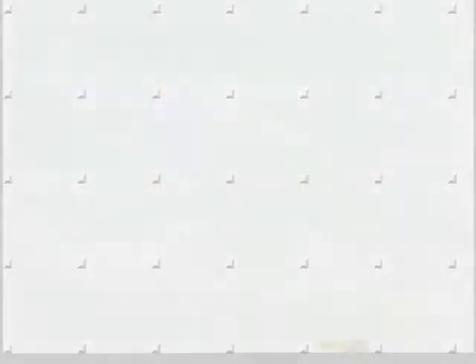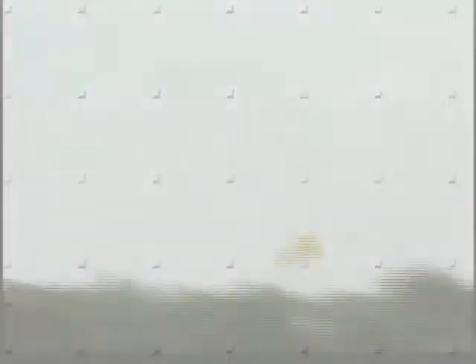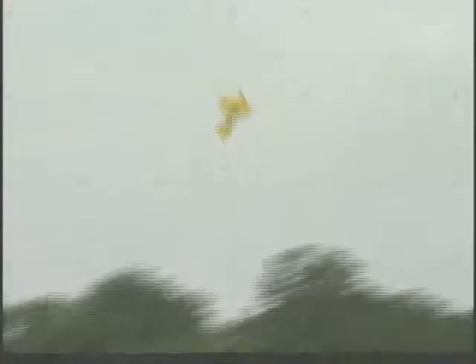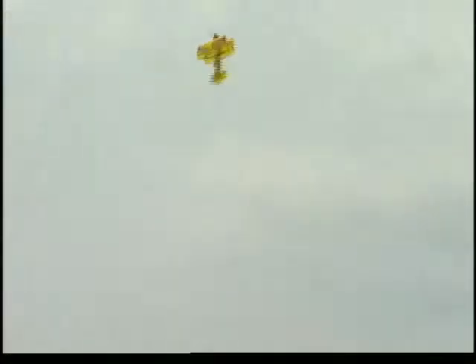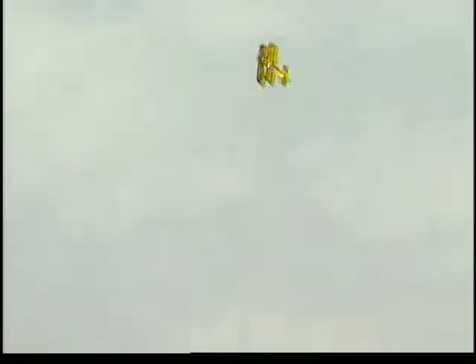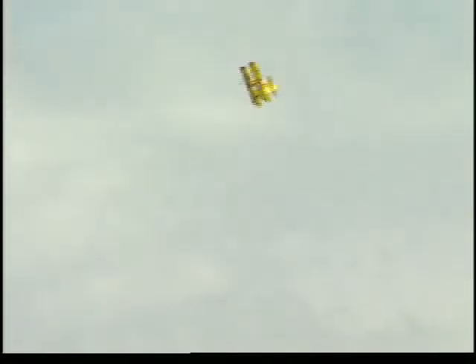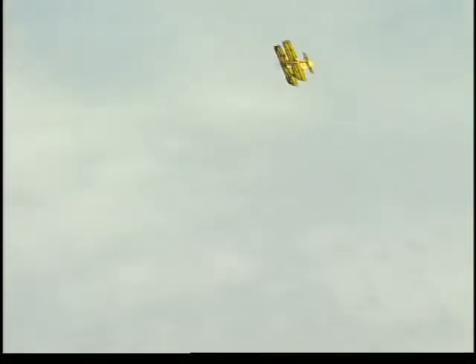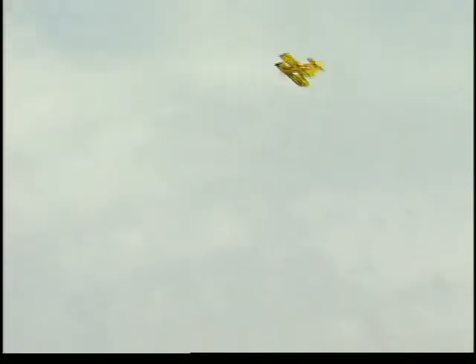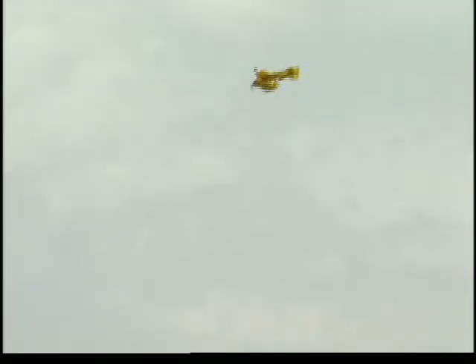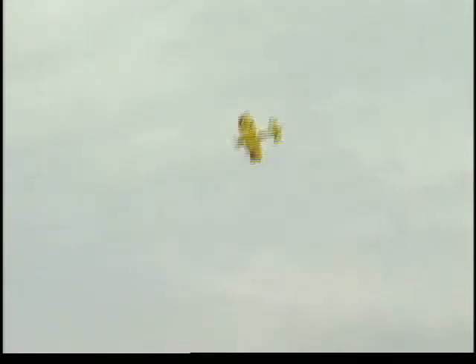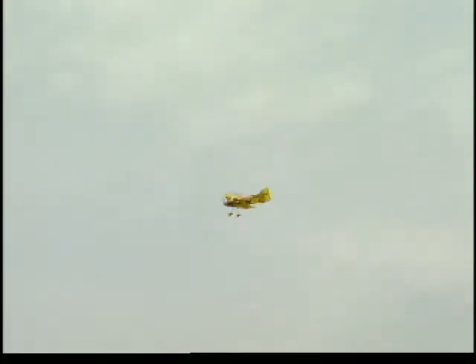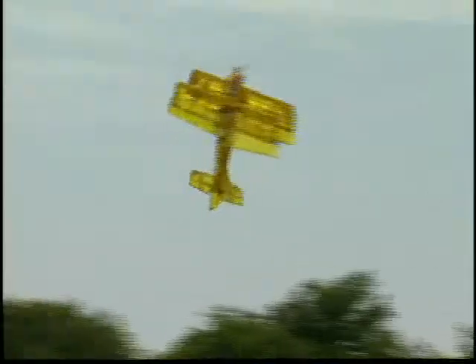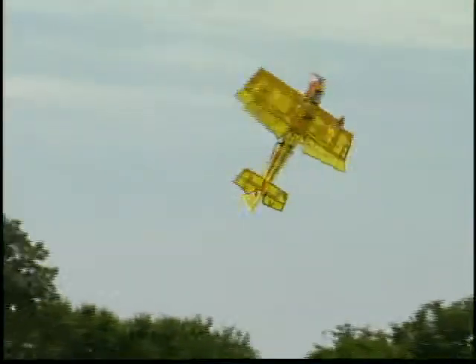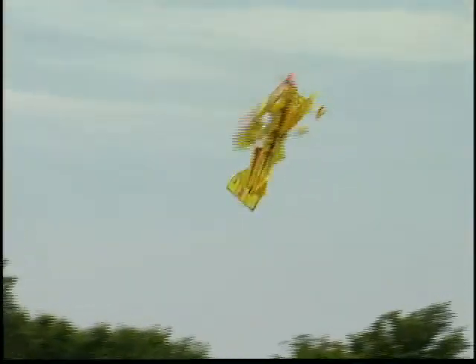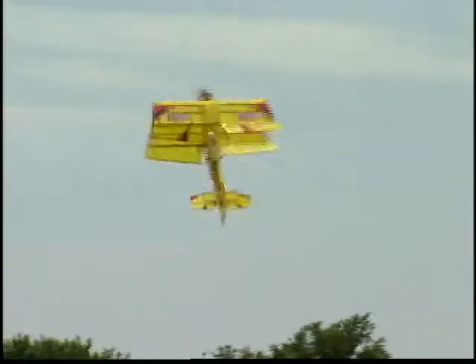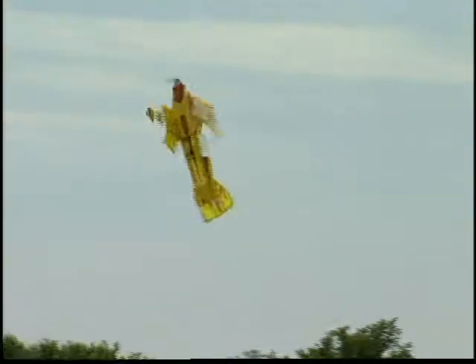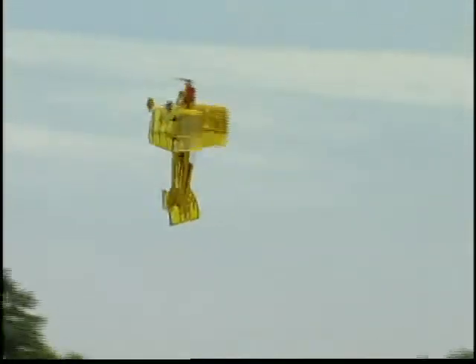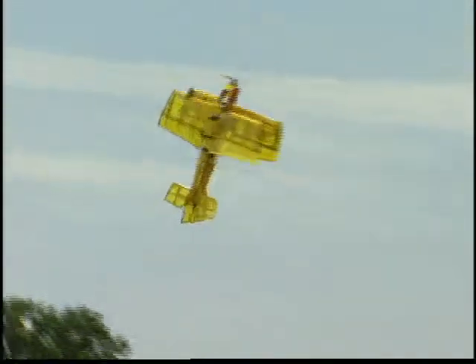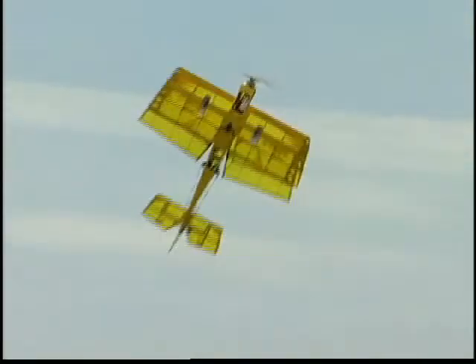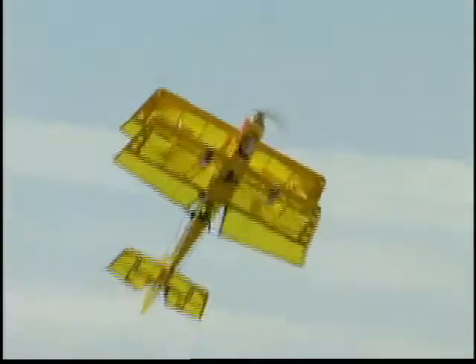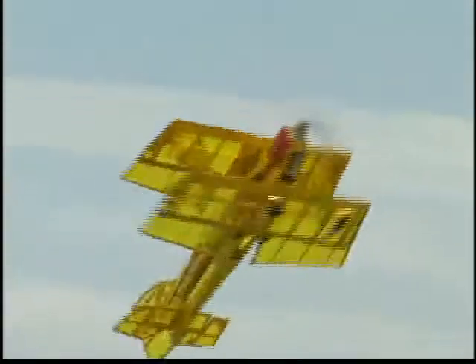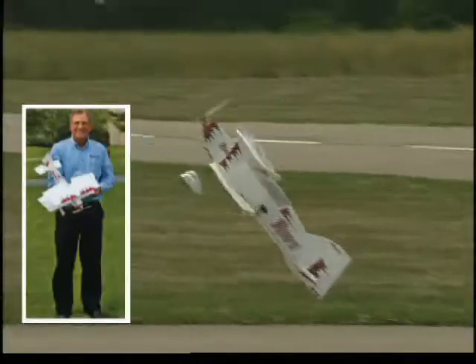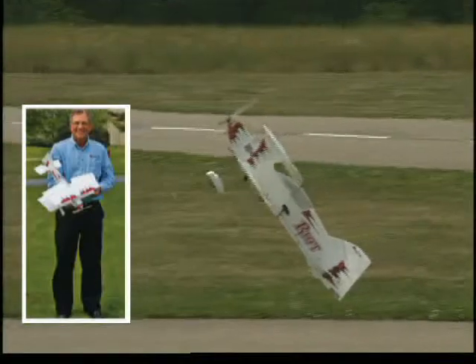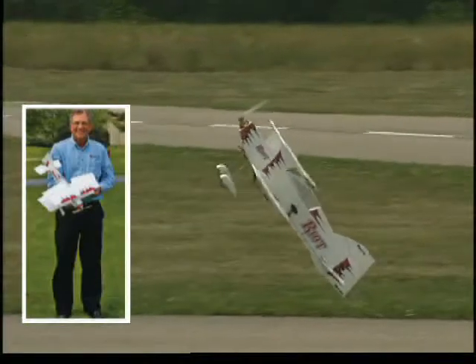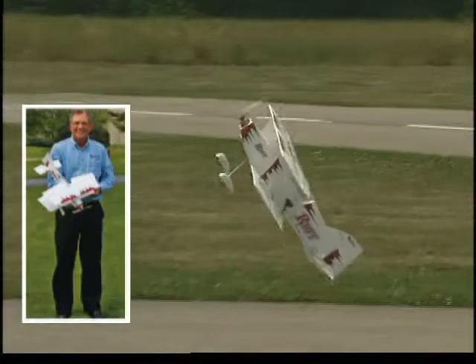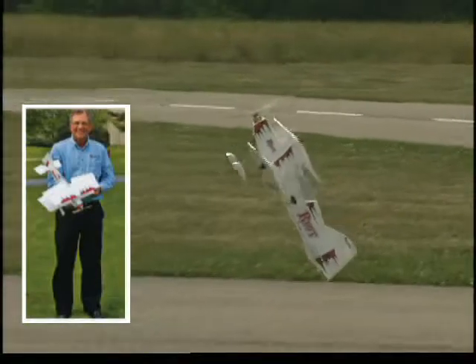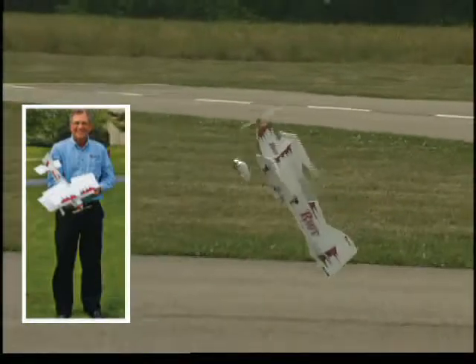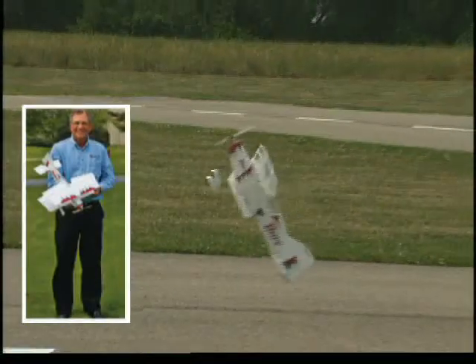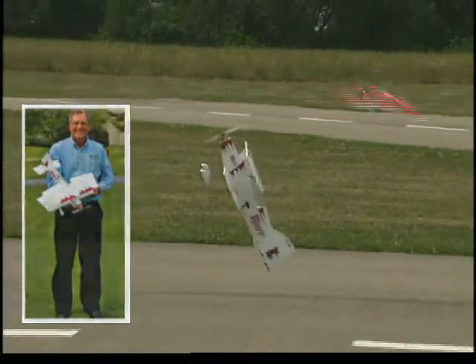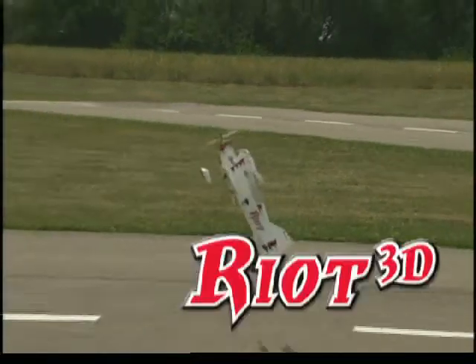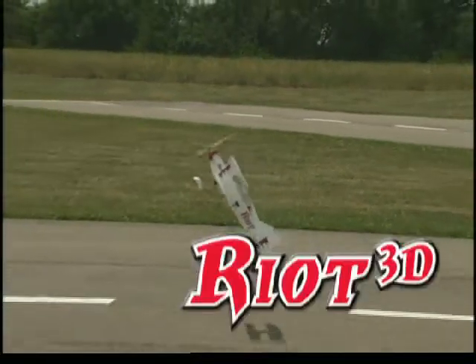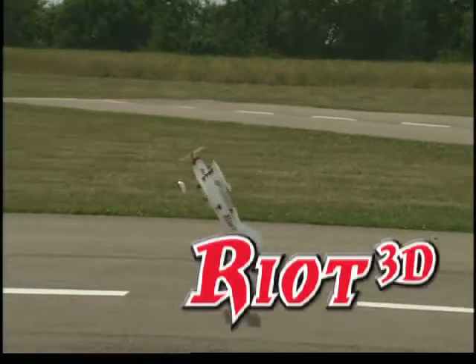Raise the roof, cause a commotion, go for the gusto, and do it all with a plane that's this small — the Riot 3D.